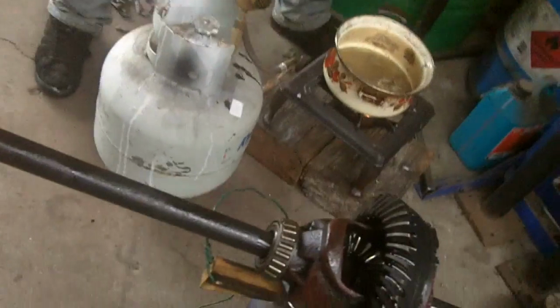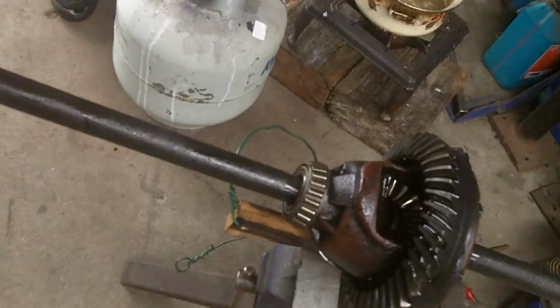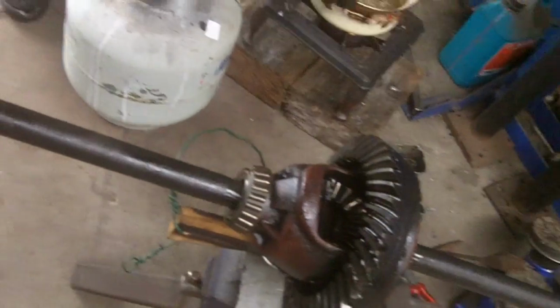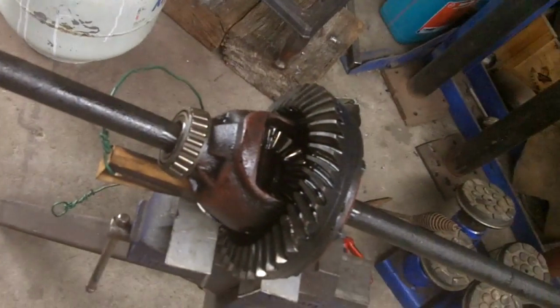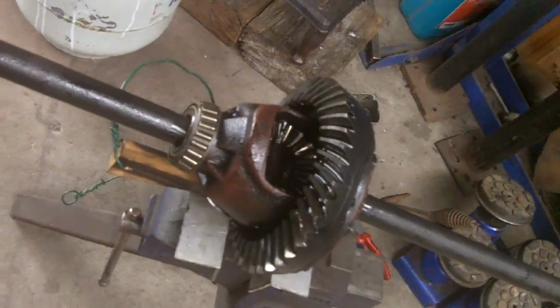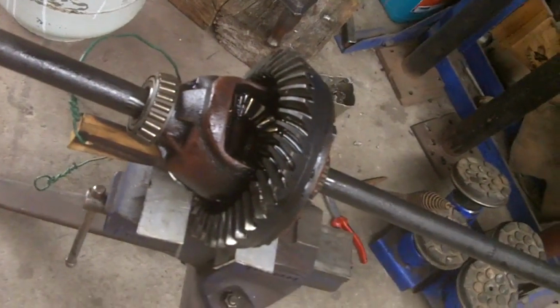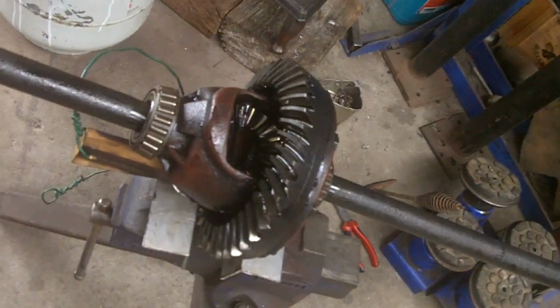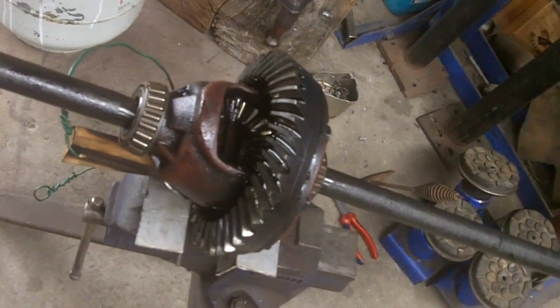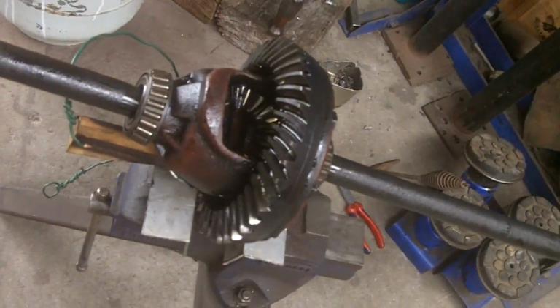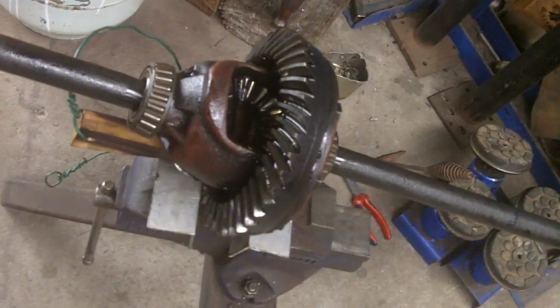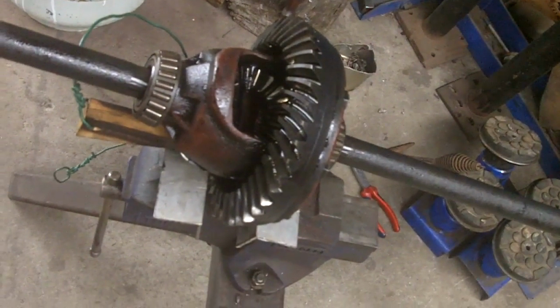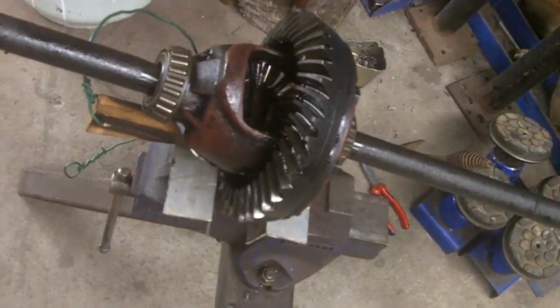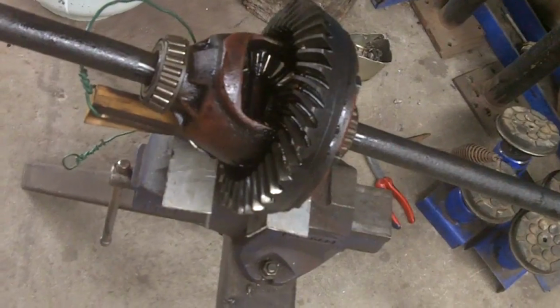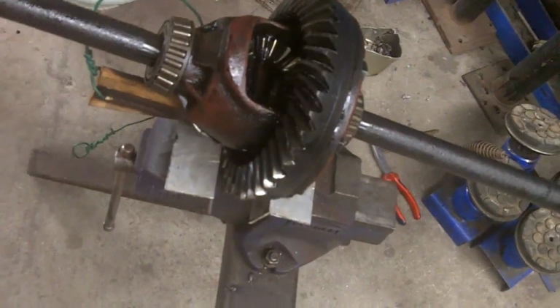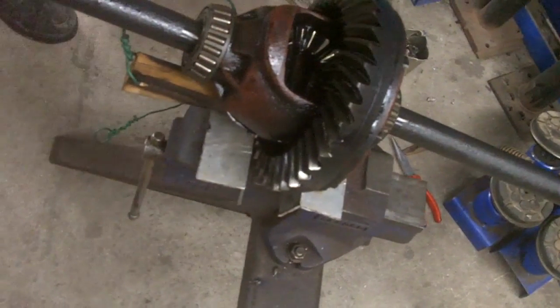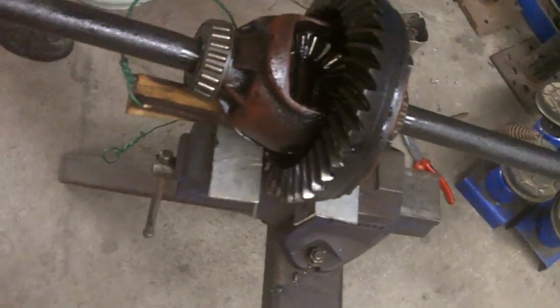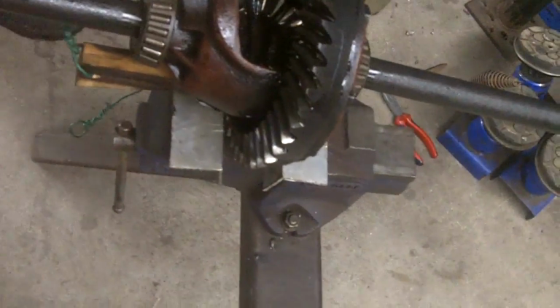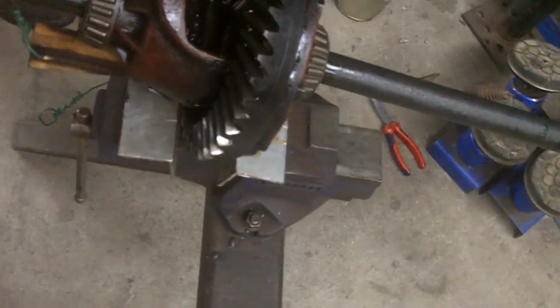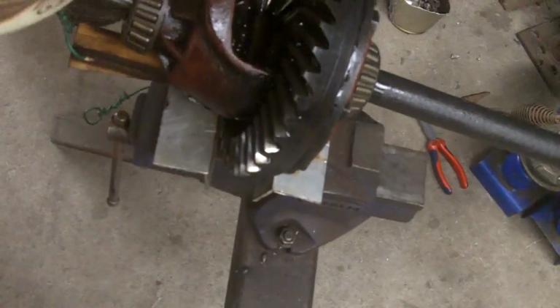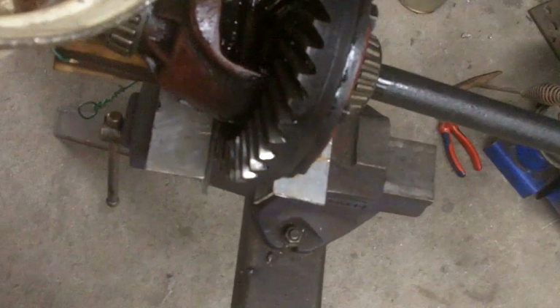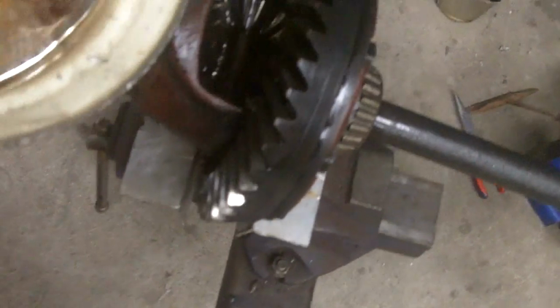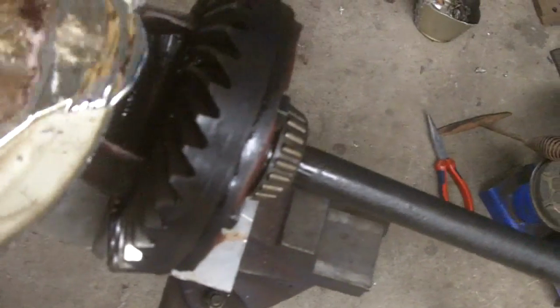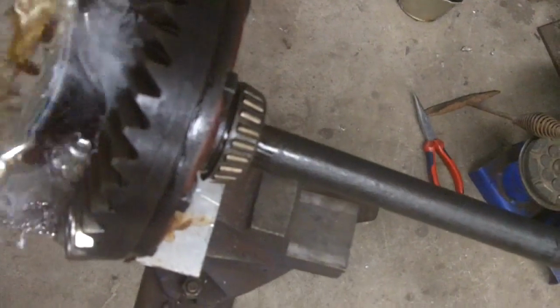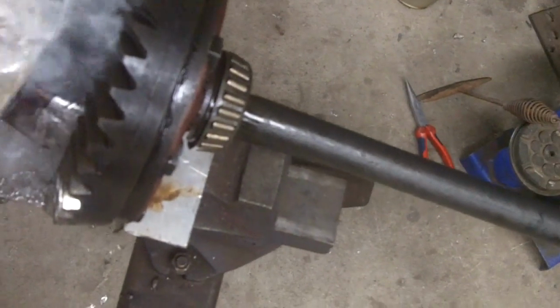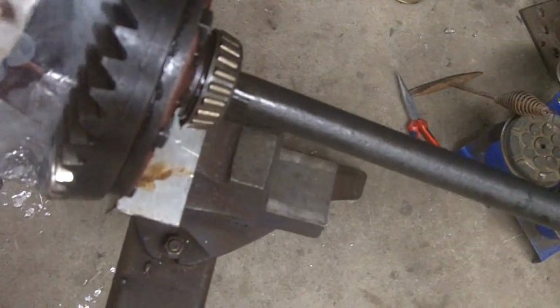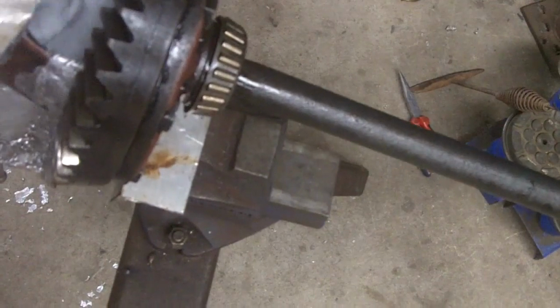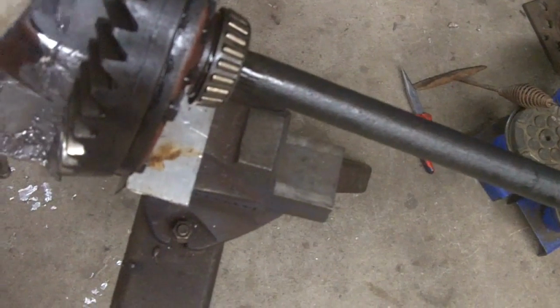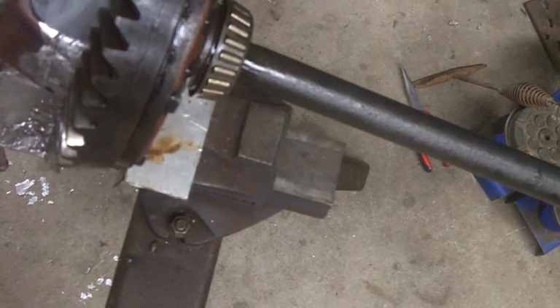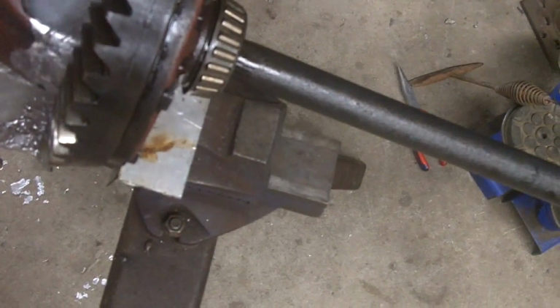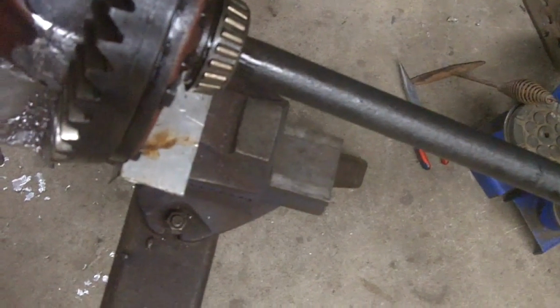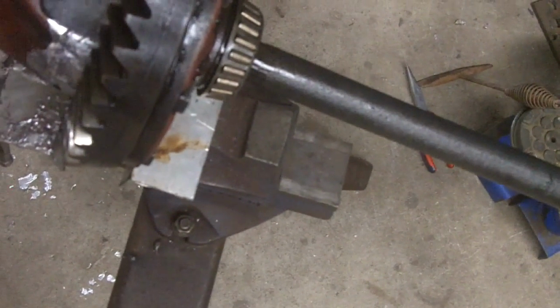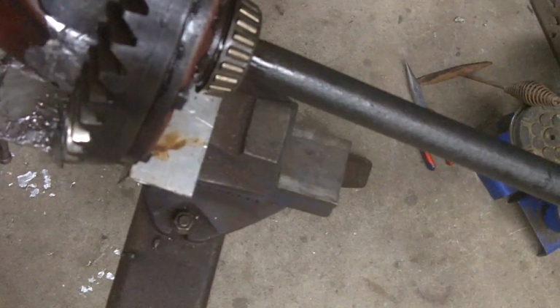Now, the lead goes in the hole. With a bit of luck we'll have enough. I wish we had some more, but... Gentle, gentle. Only put it in the hole, not everywhere else. It got kind of hot.